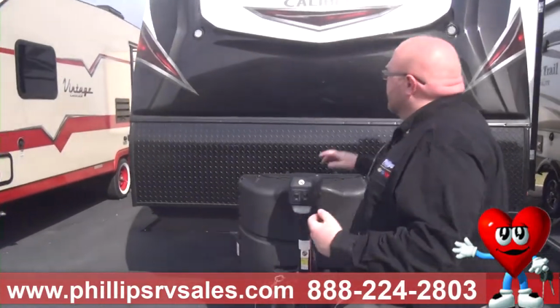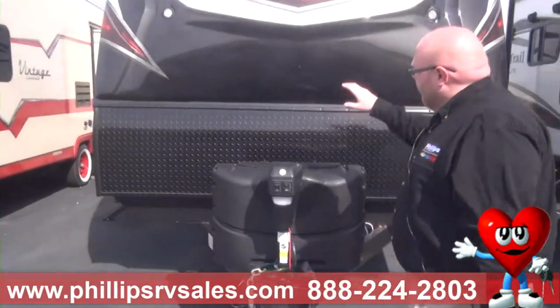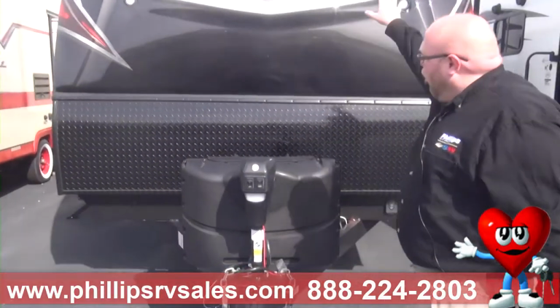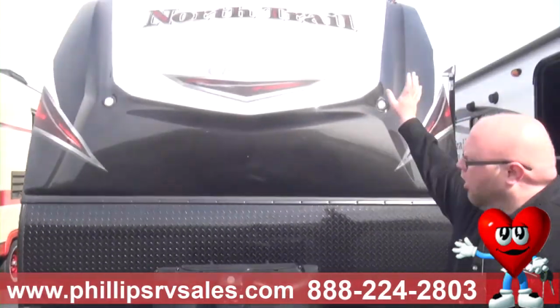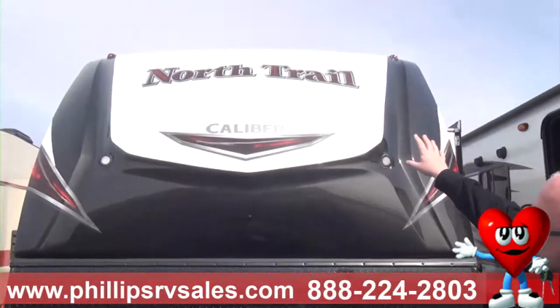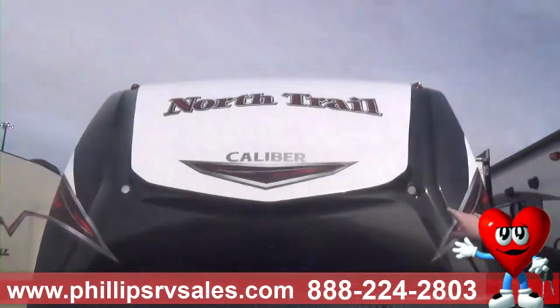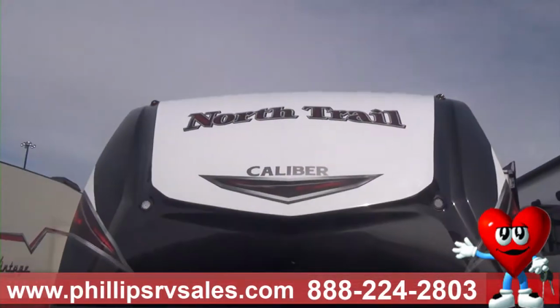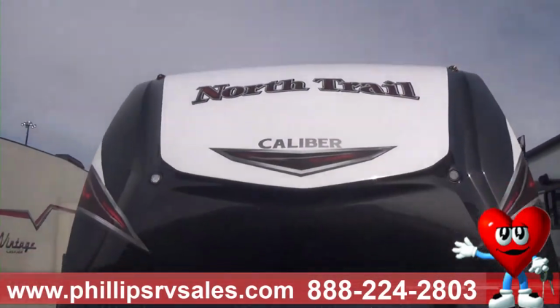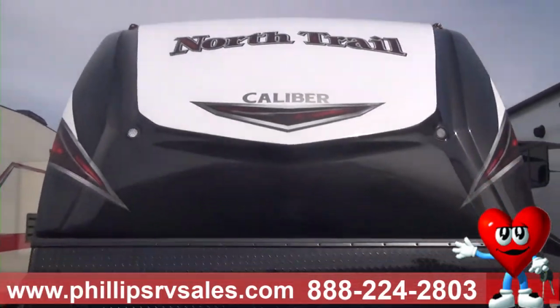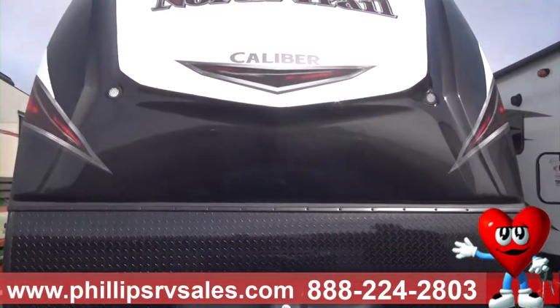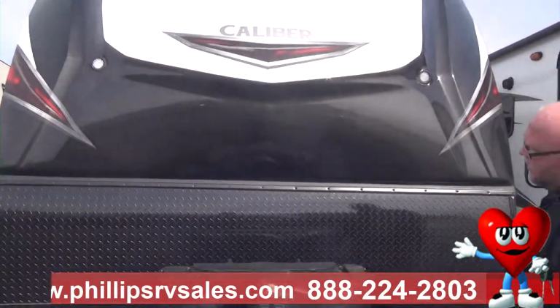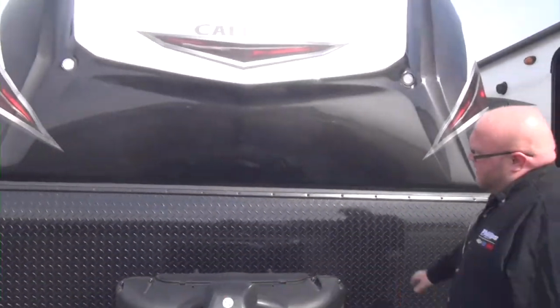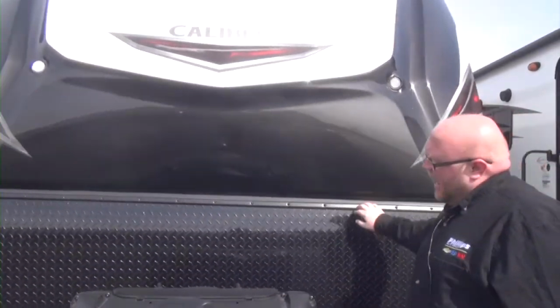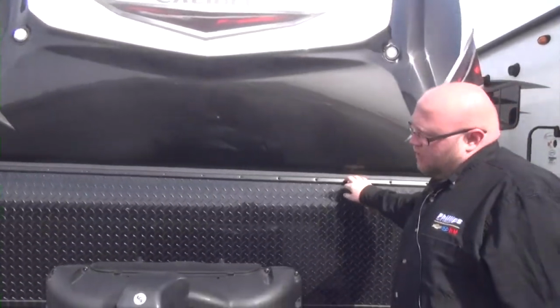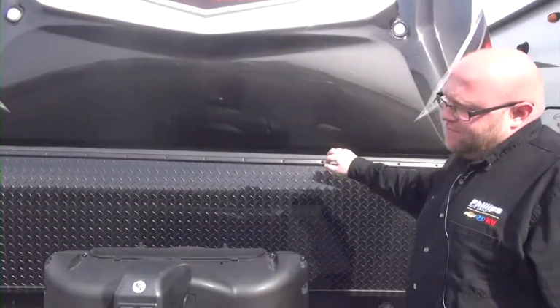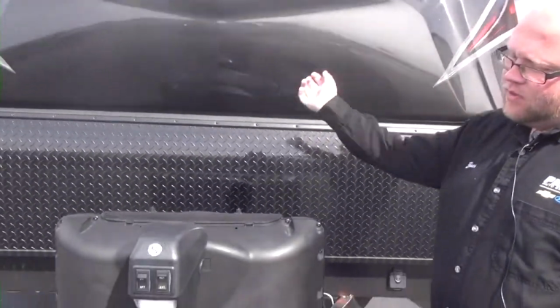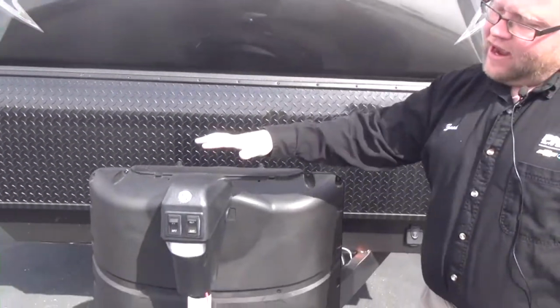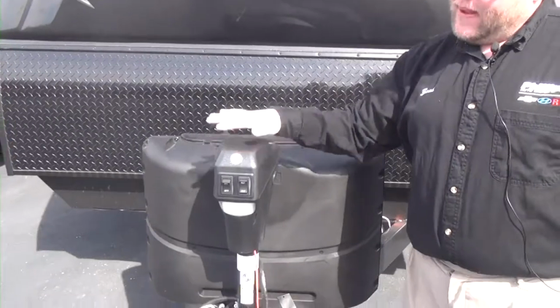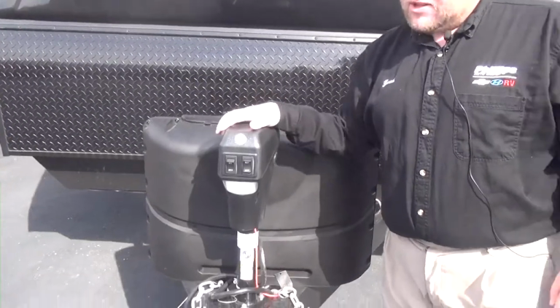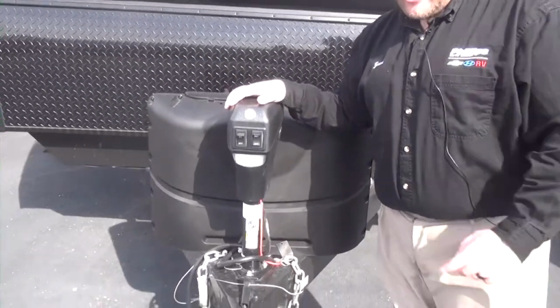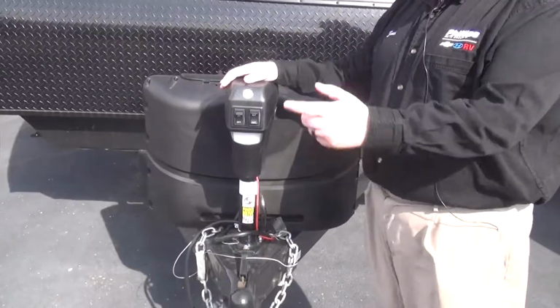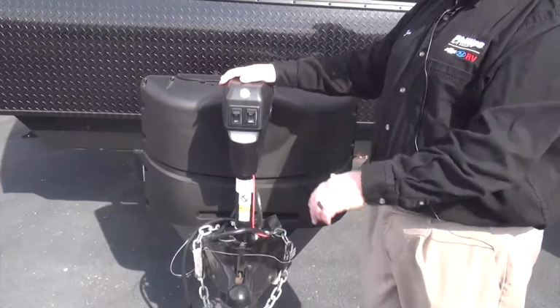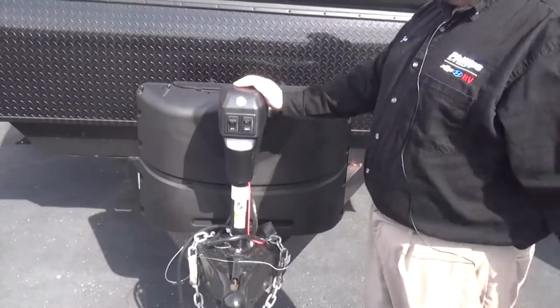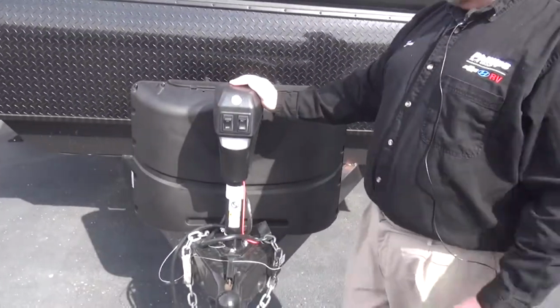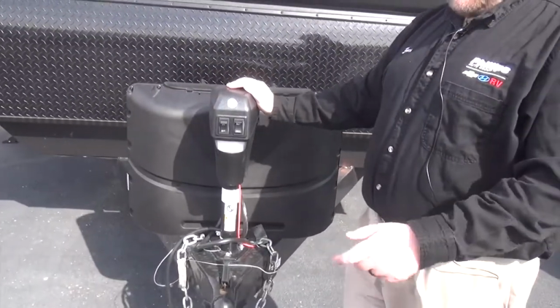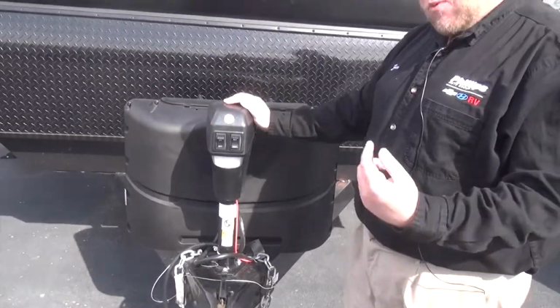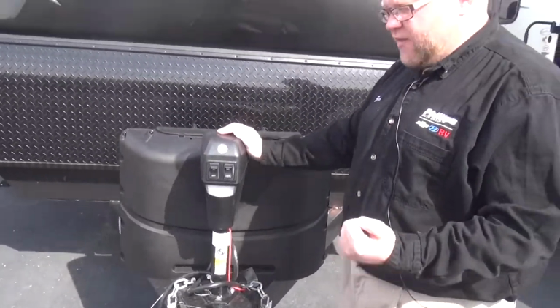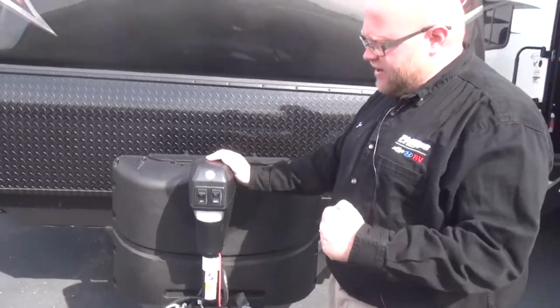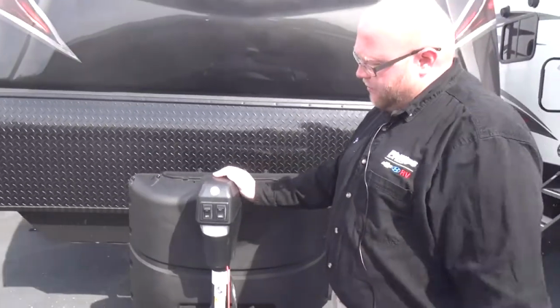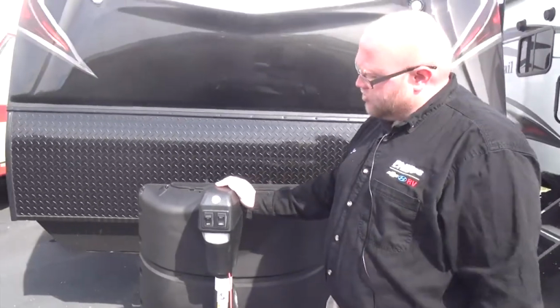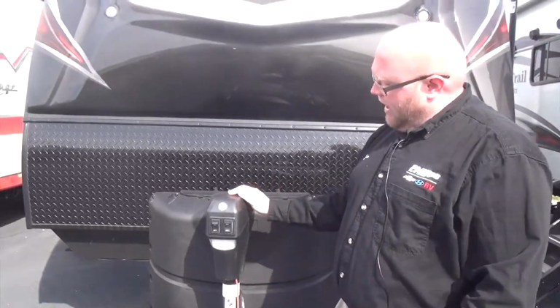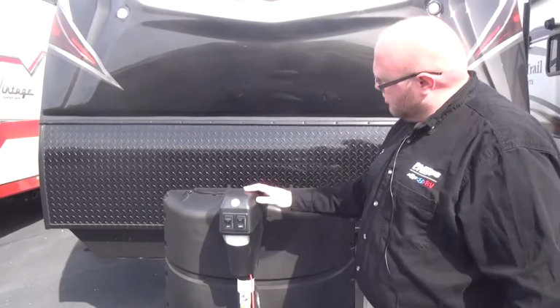We have a full automotive painted front cap here. We have the diamond plating. We have the power tongue jack — a great convenience feature, really good for getting this up and off the truck without having to crank.